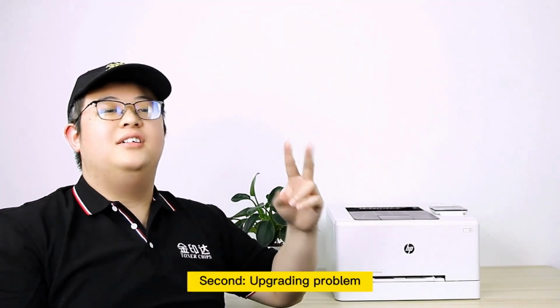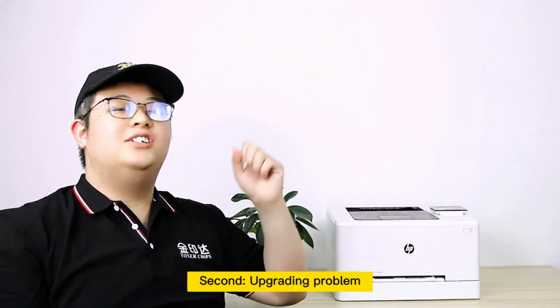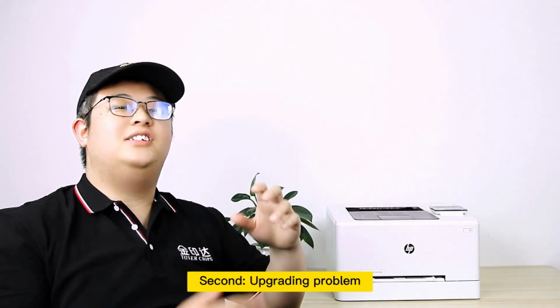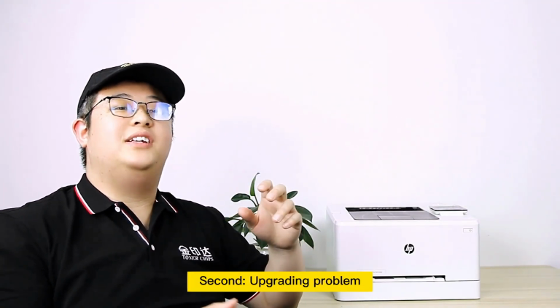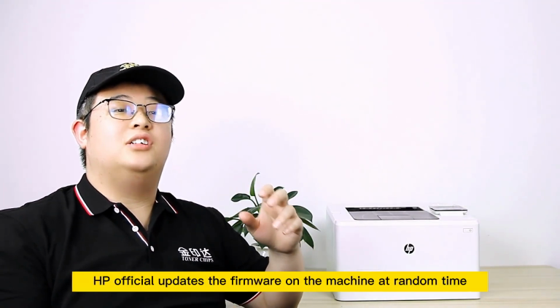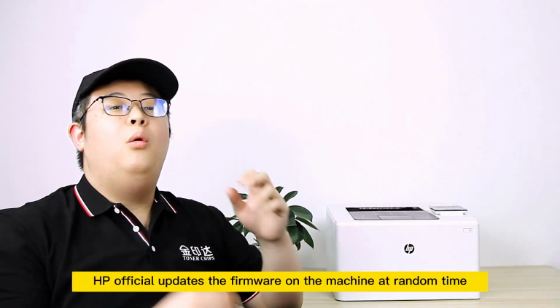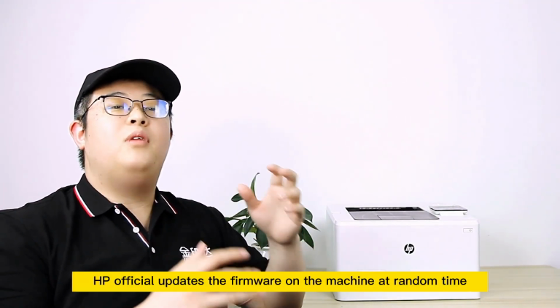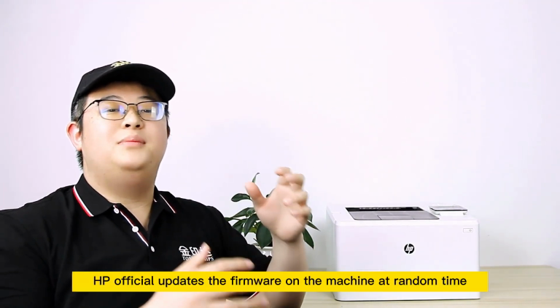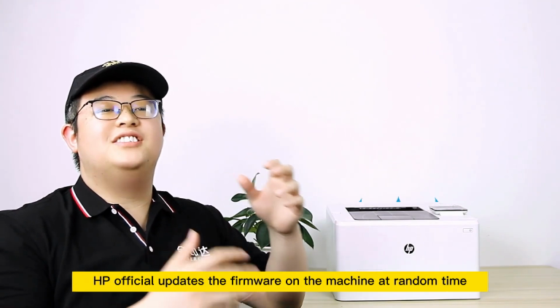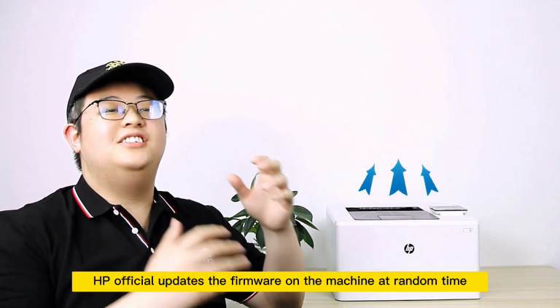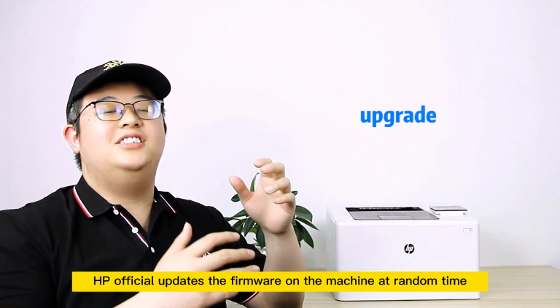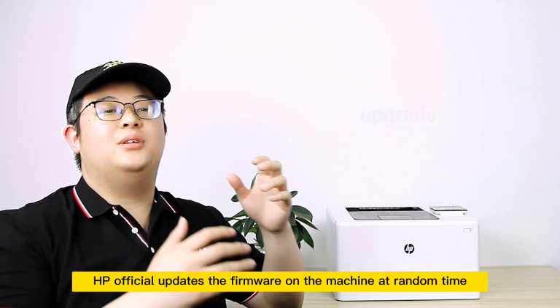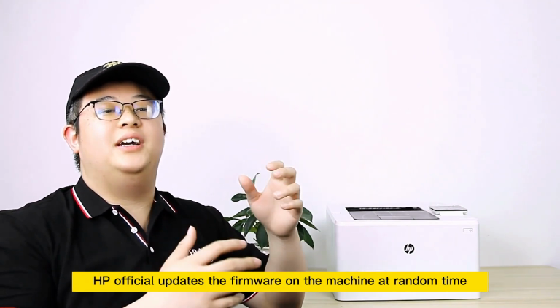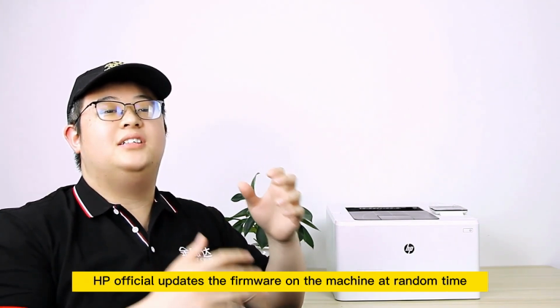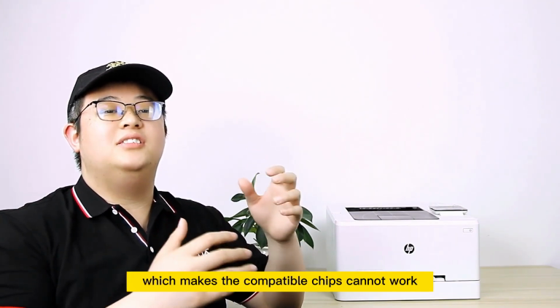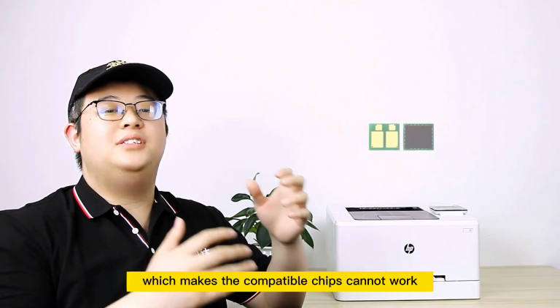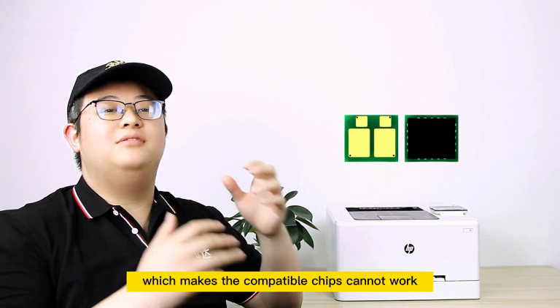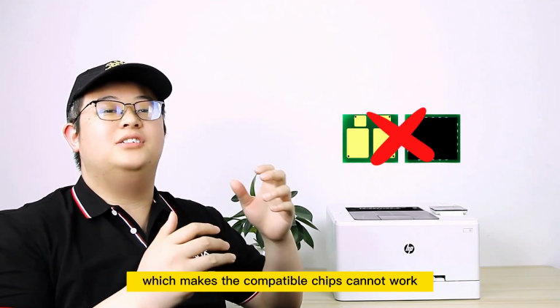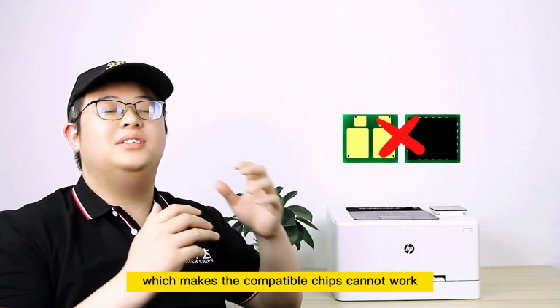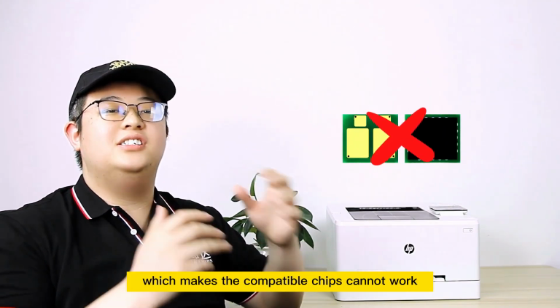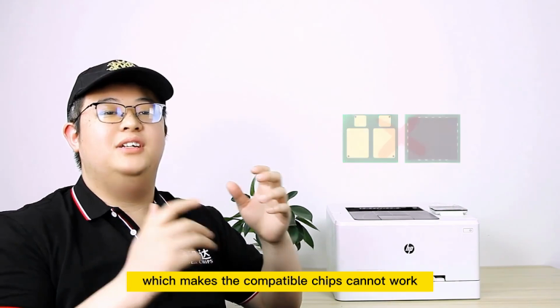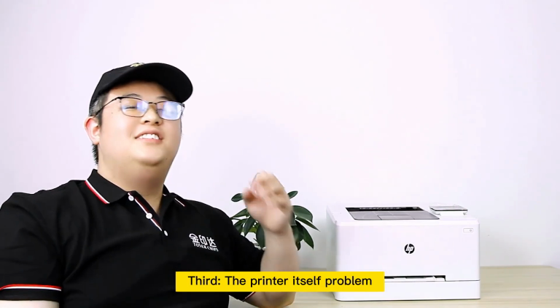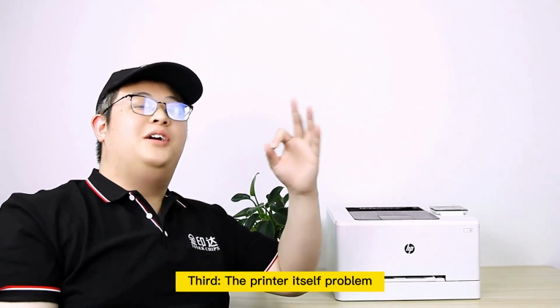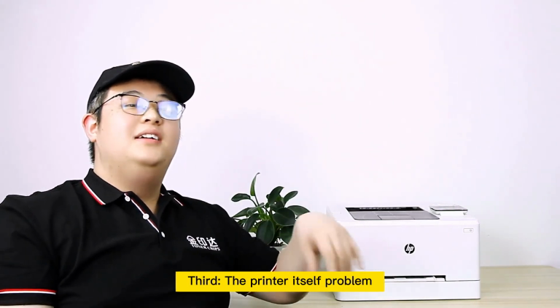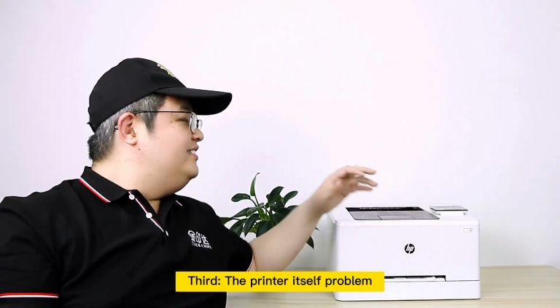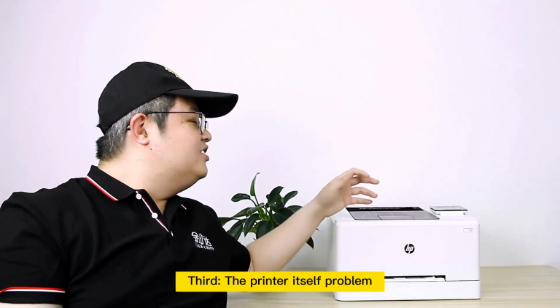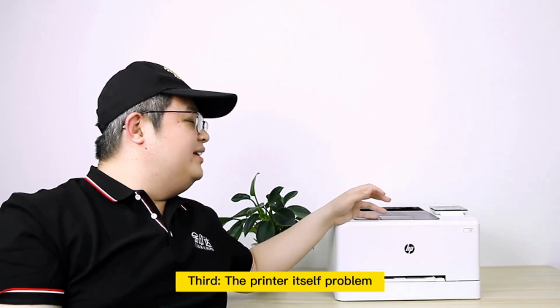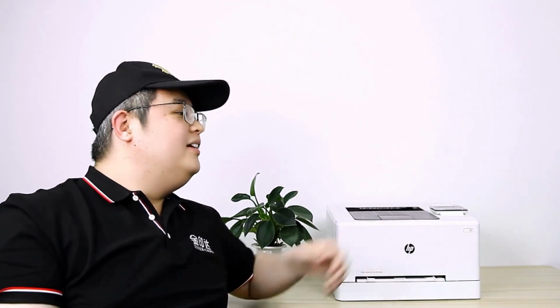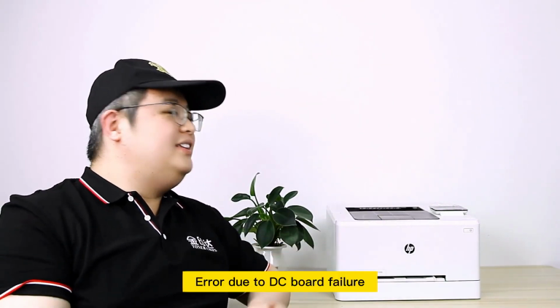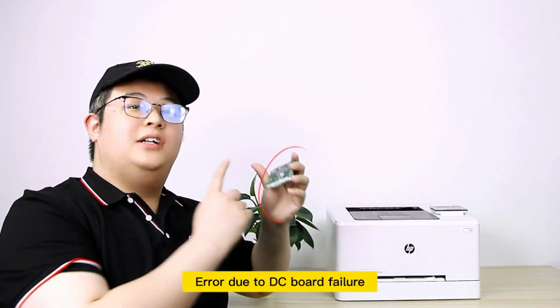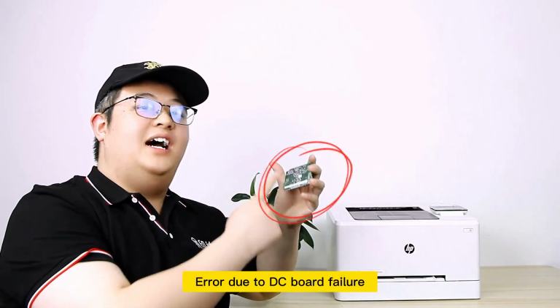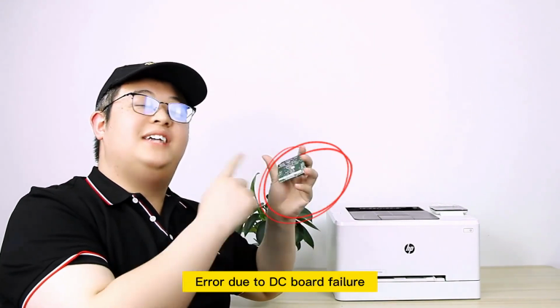Second, there is an upgrading problem. HP officially updates the firmware on the machine at random times, which makes compatible chips unable to work. Third, there is a printer hardware problem — specifically an error caused by DC board failure.